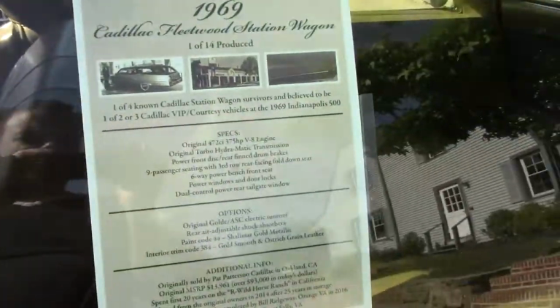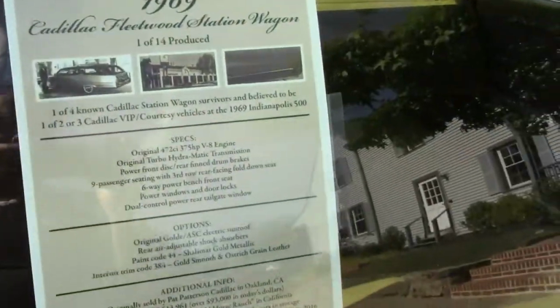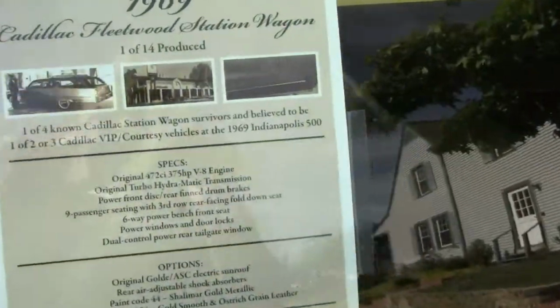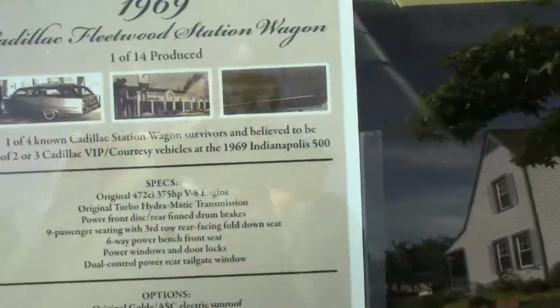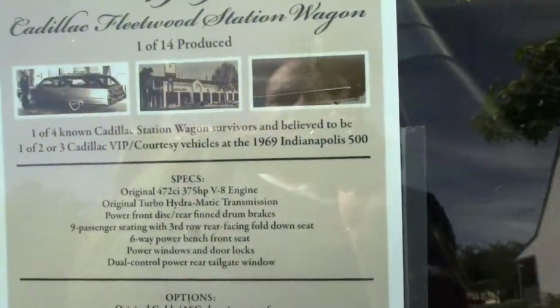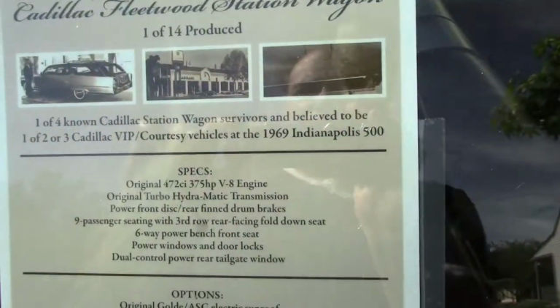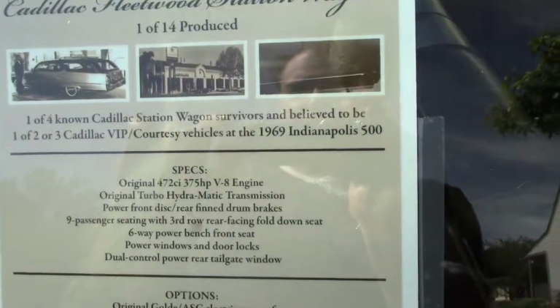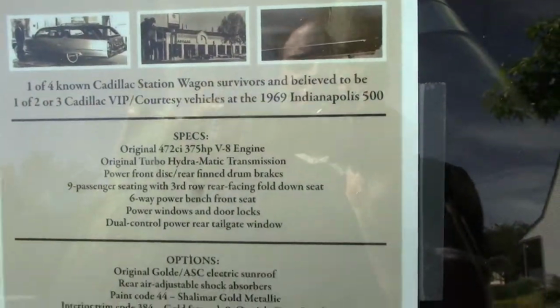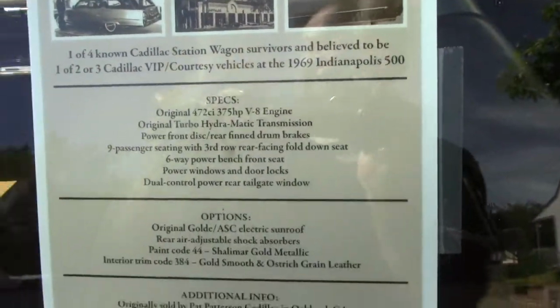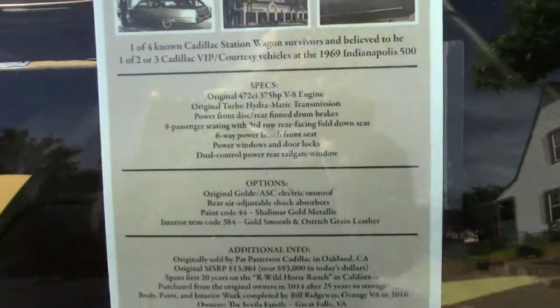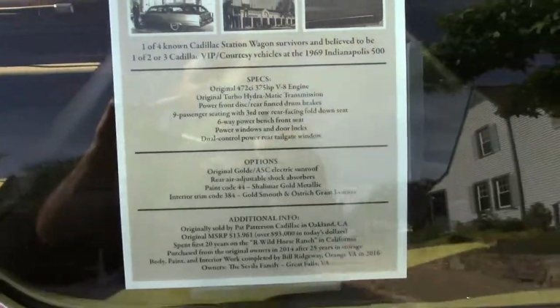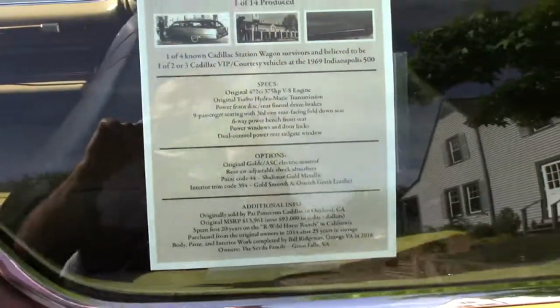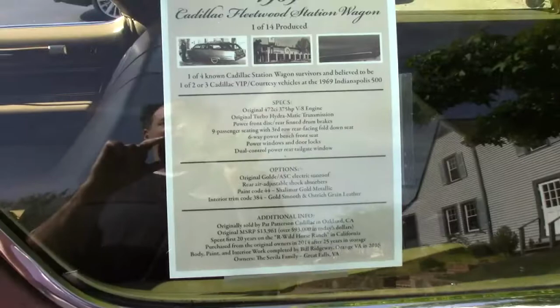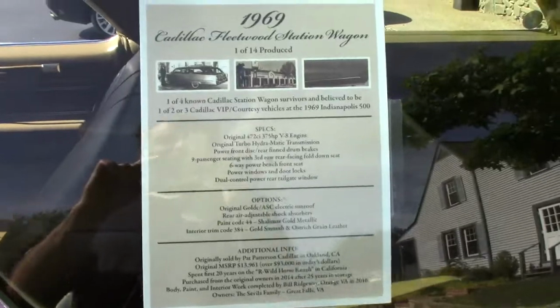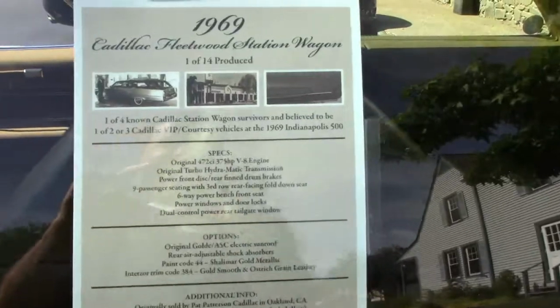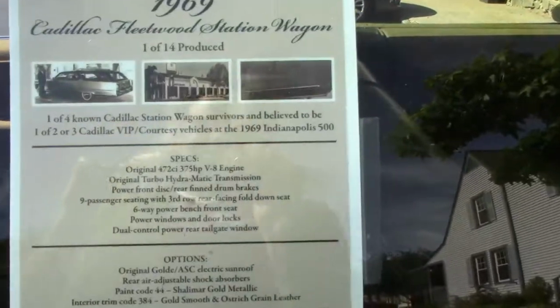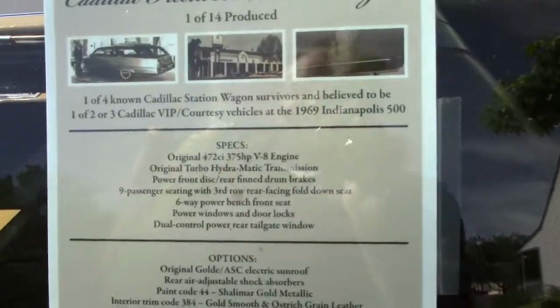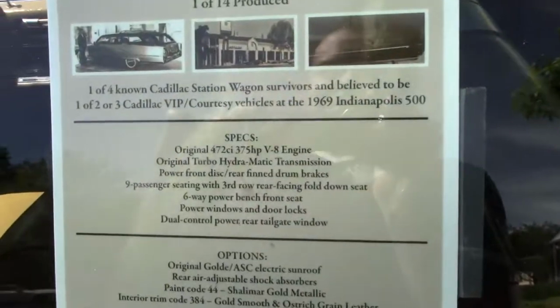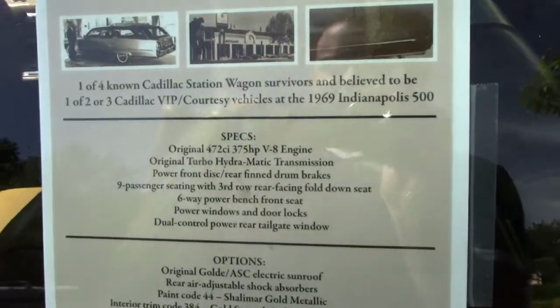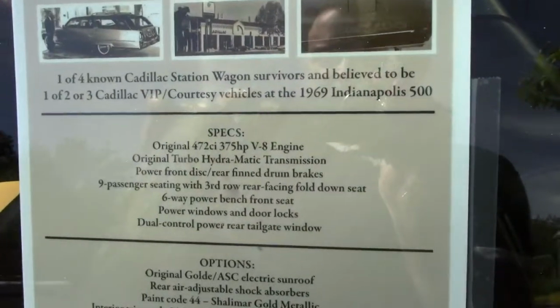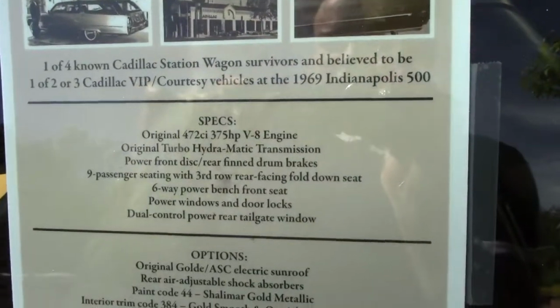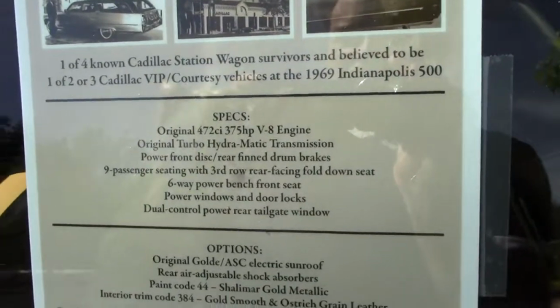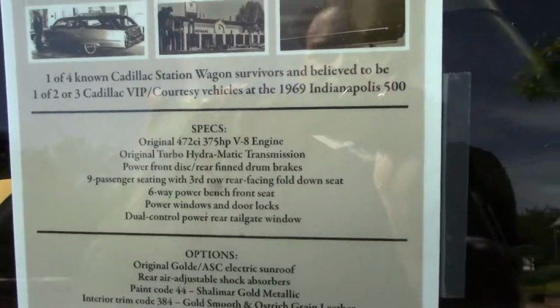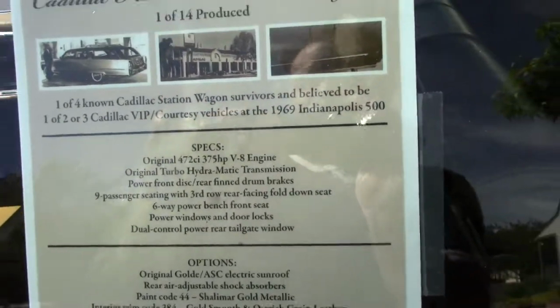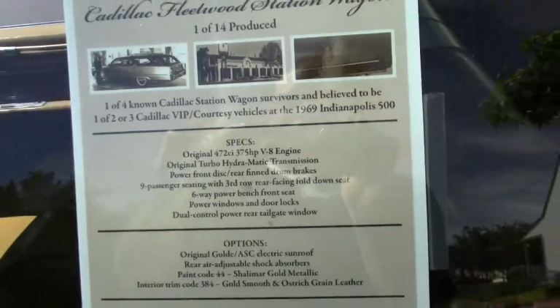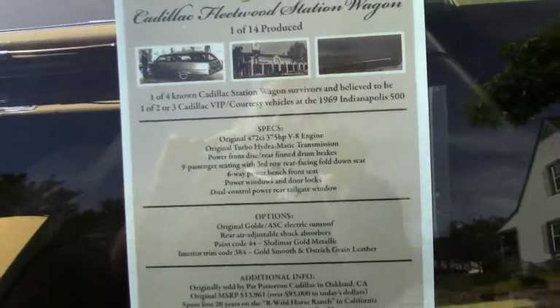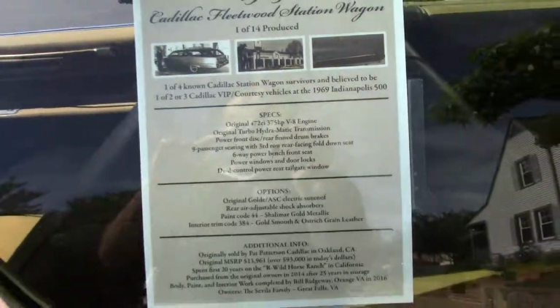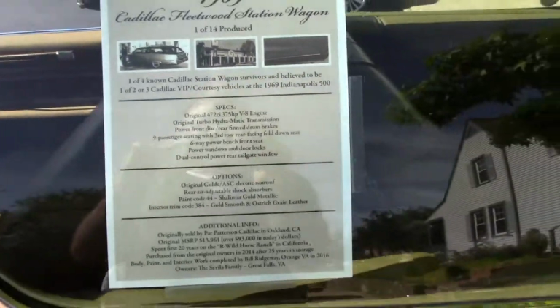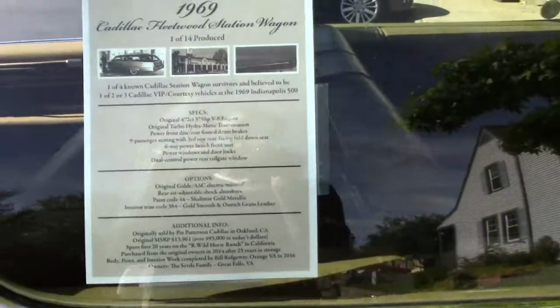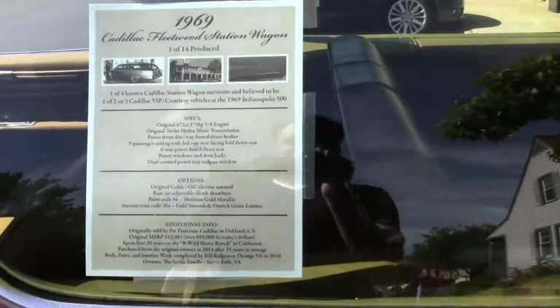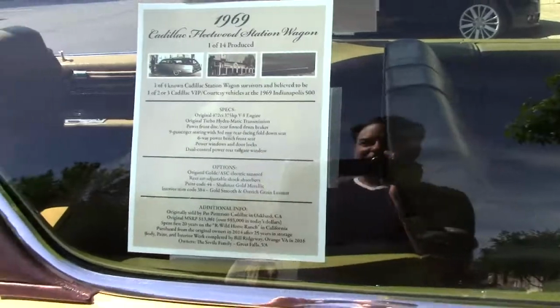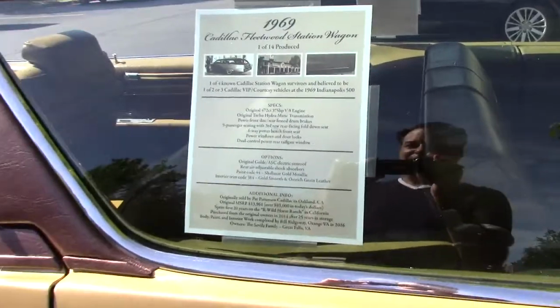472 cubic inch, 375 horsepower V8. Original Turbo-Hydramatic transmission. Power front disc brakes.